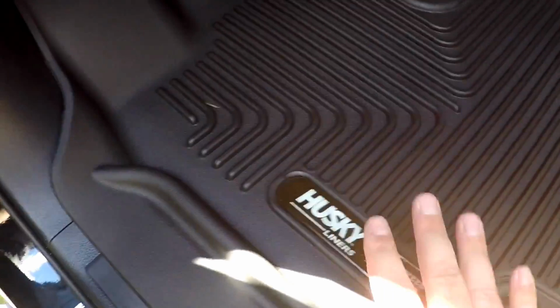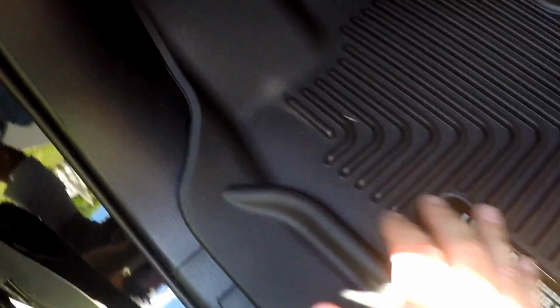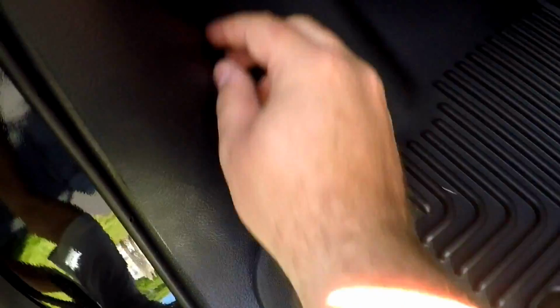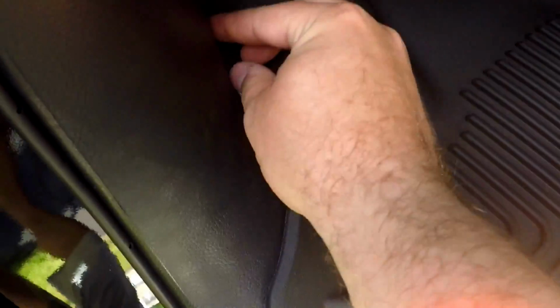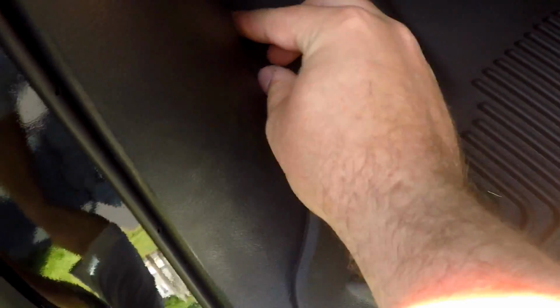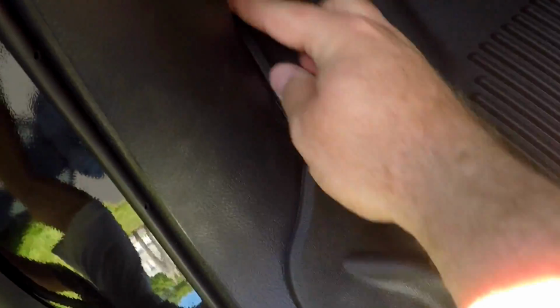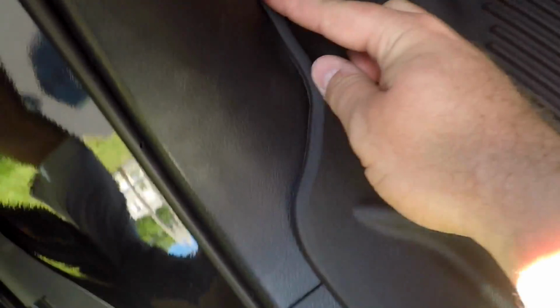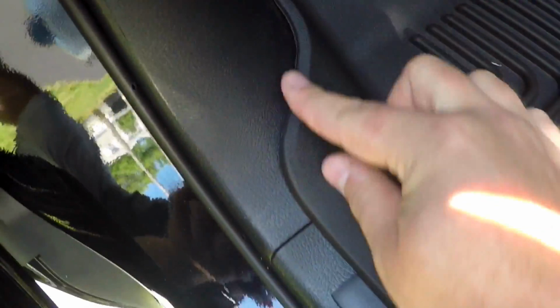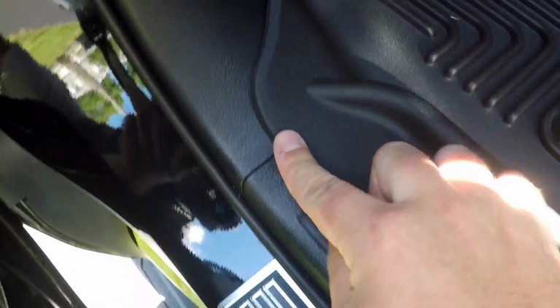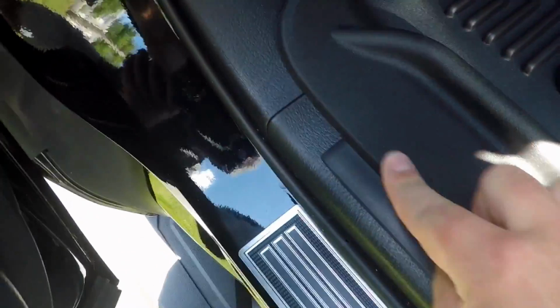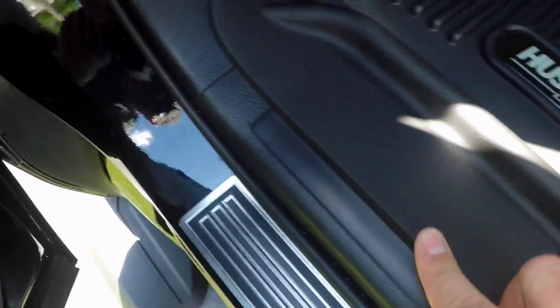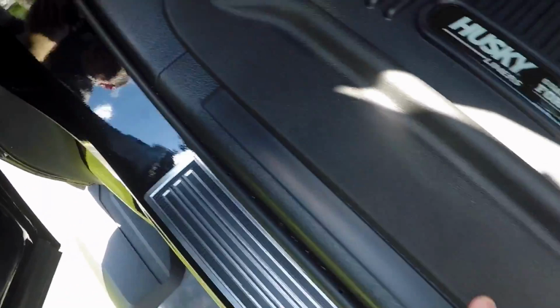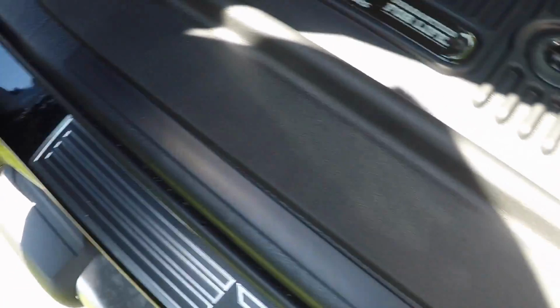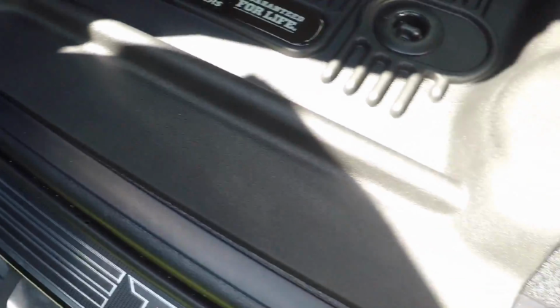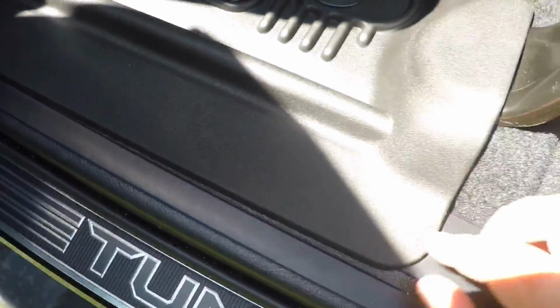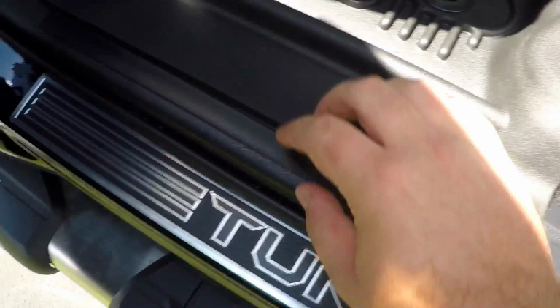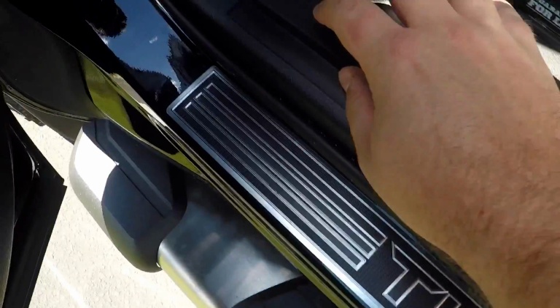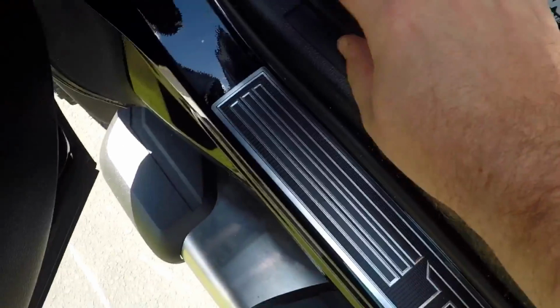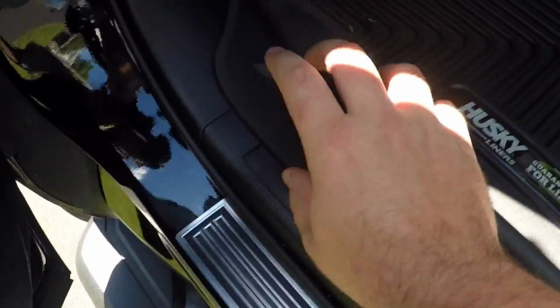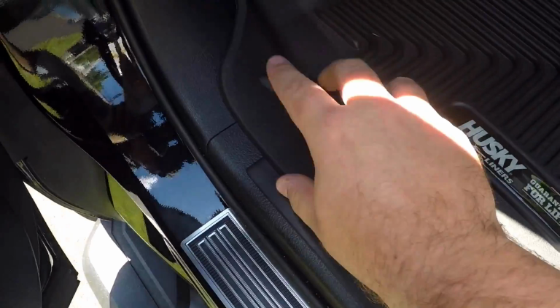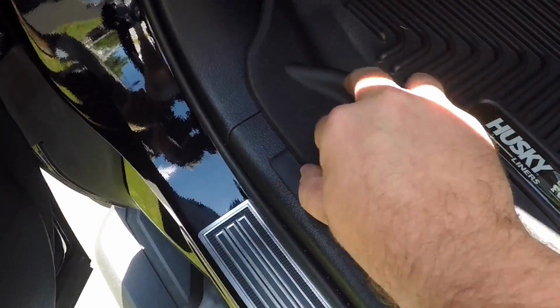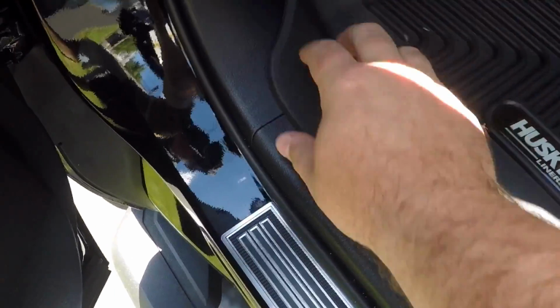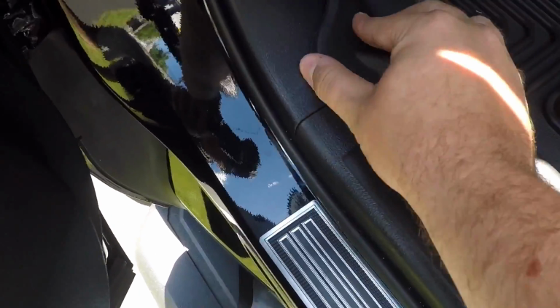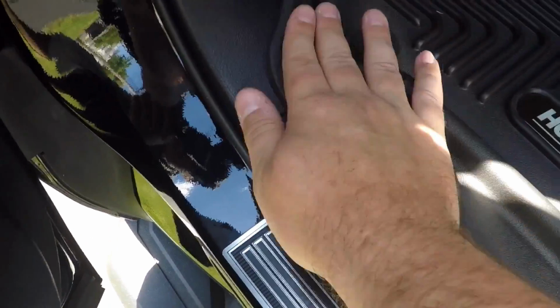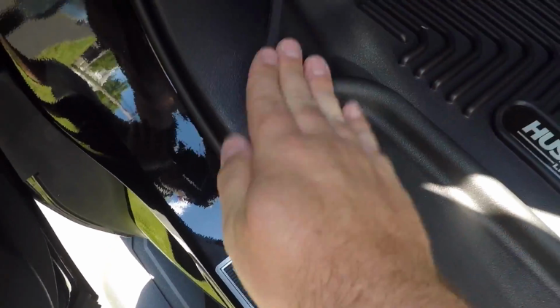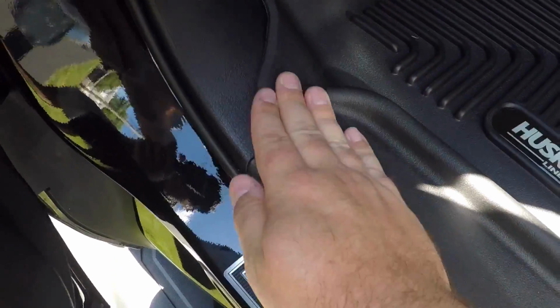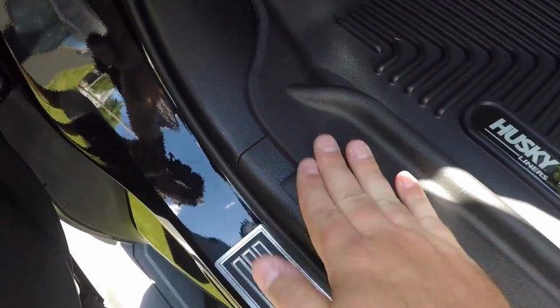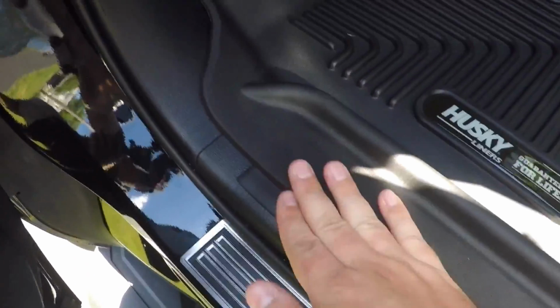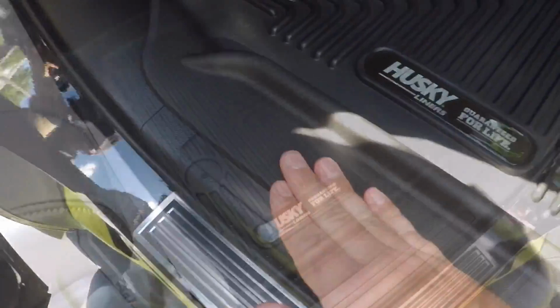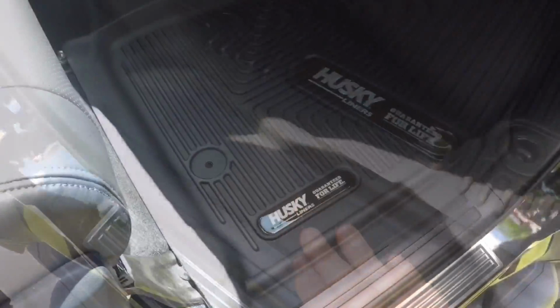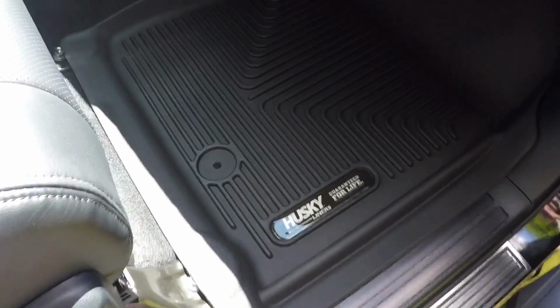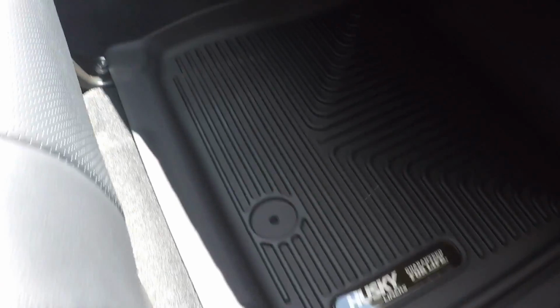The thing I like about these more than the WeatherTech is the grip right here and the way it grips down the line. On the WeatherTech, this is more of a hard plastic than a rubber. This actually forms to the truck.